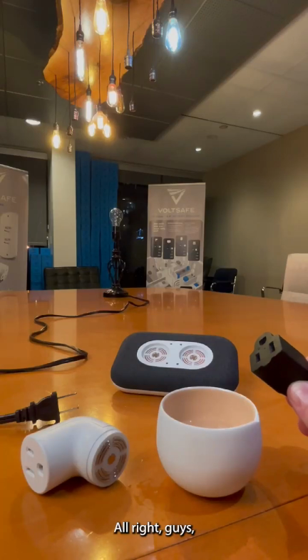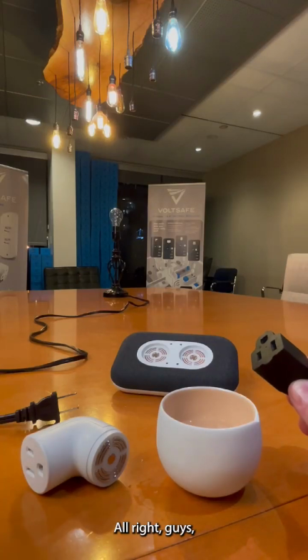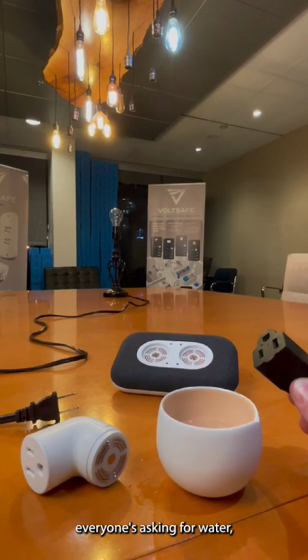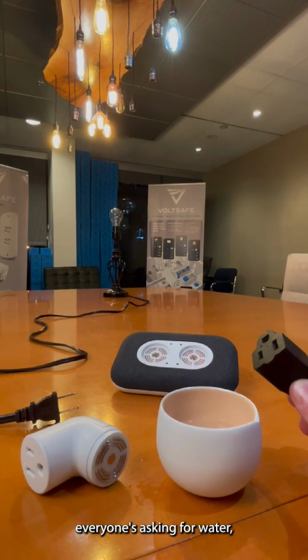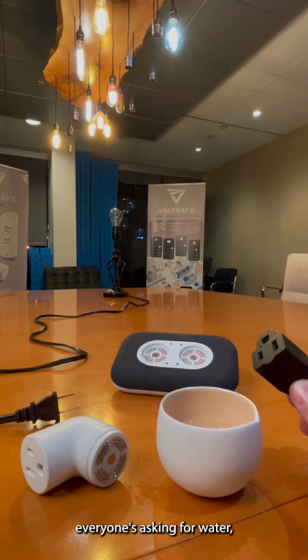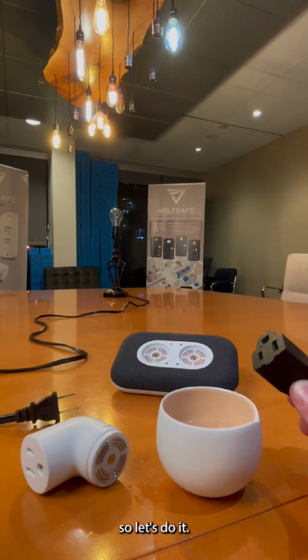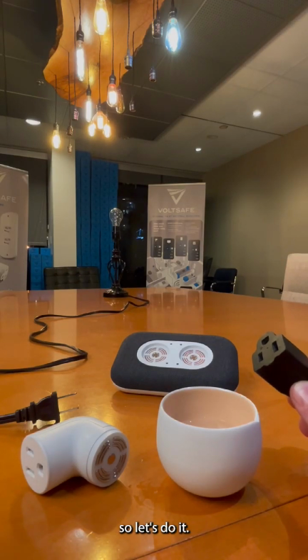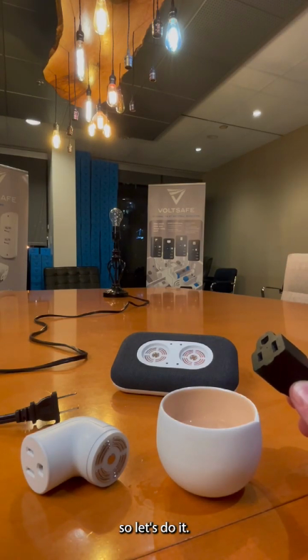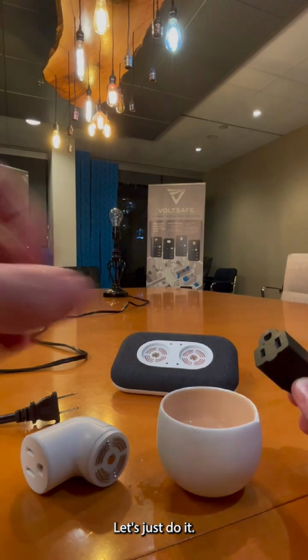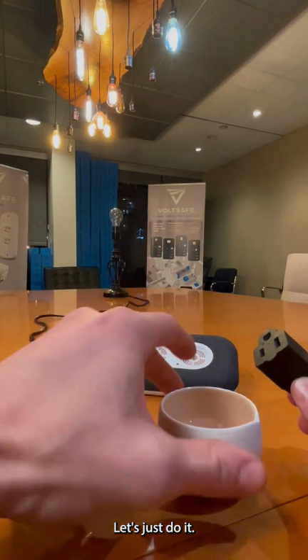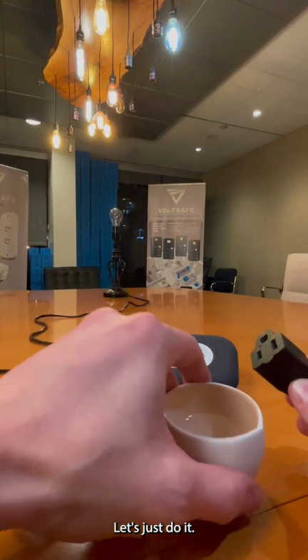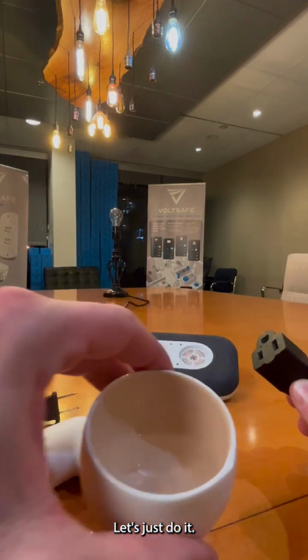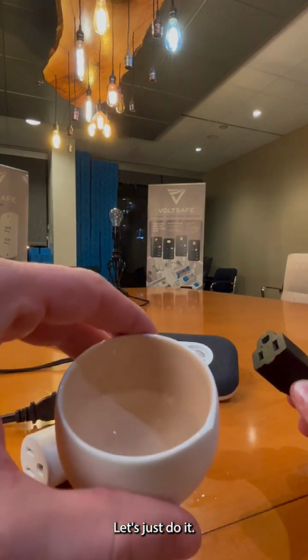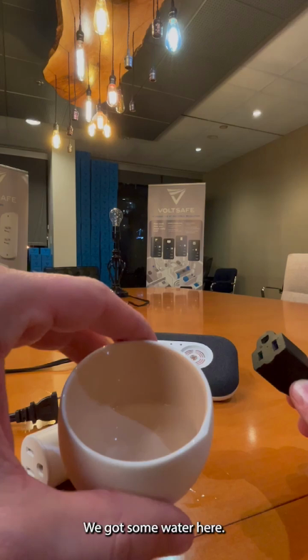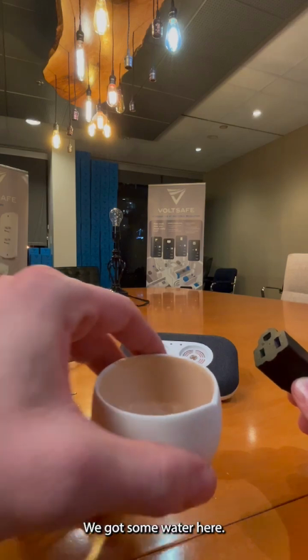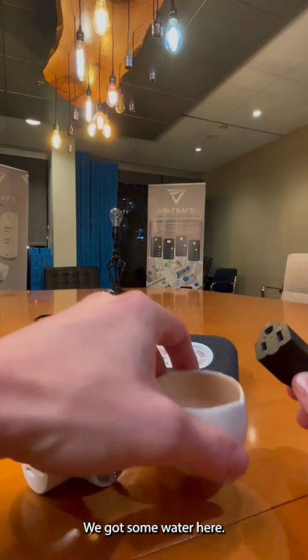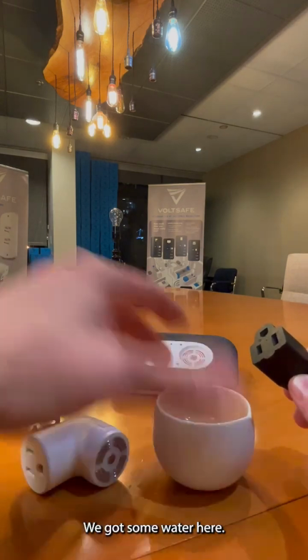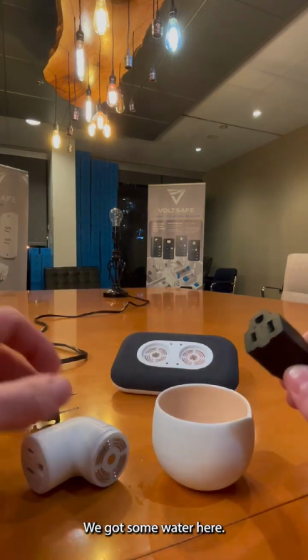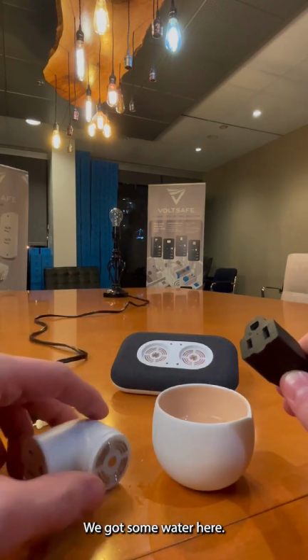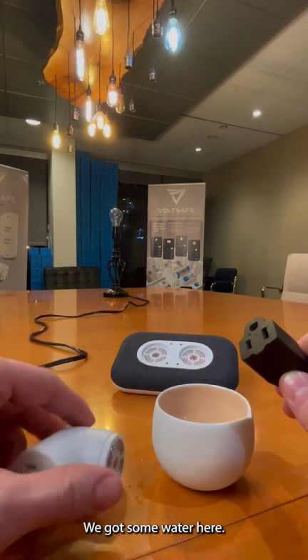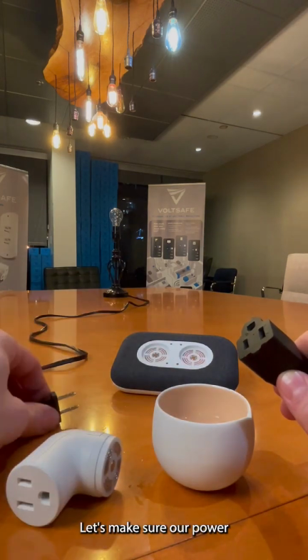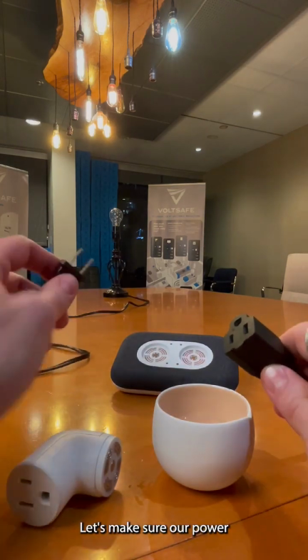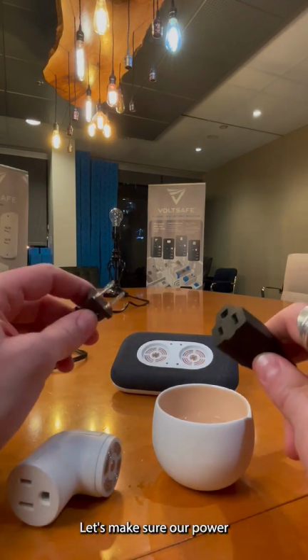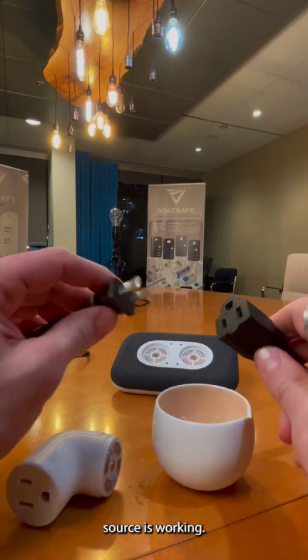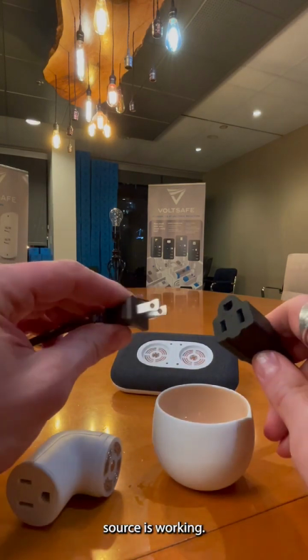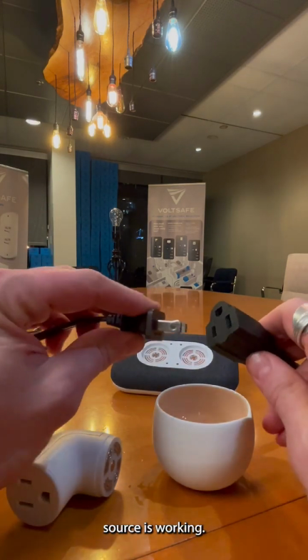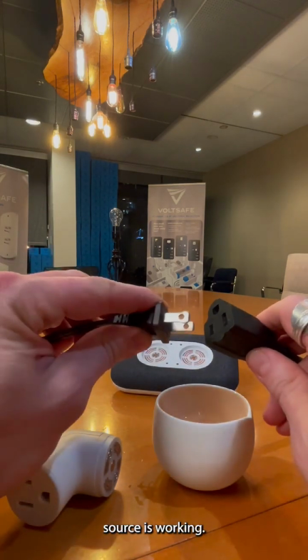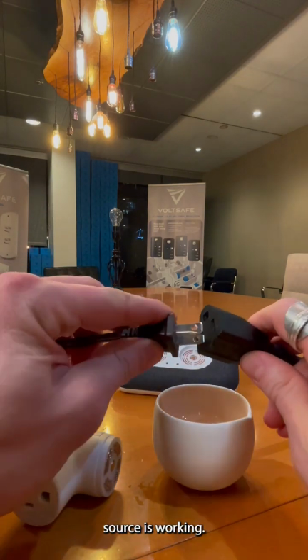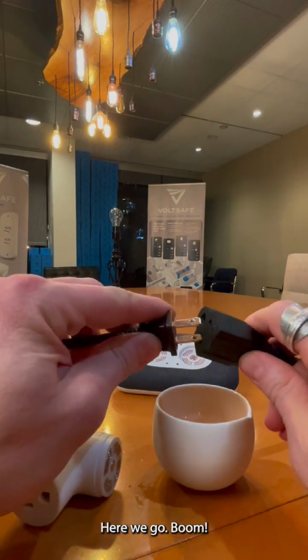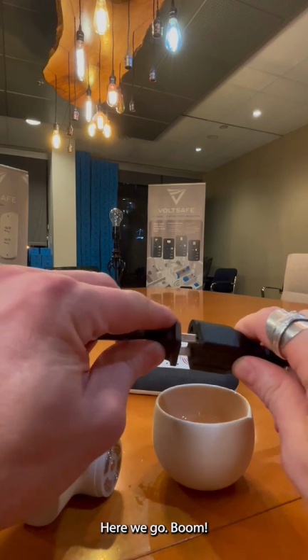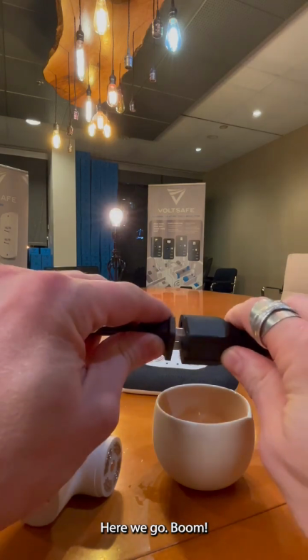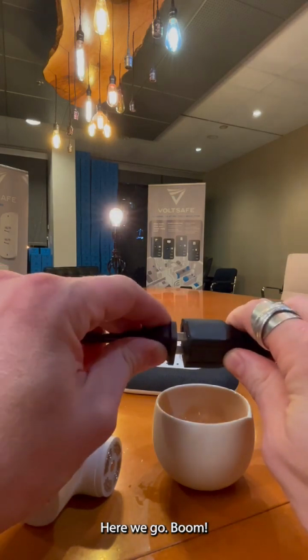All right guys, everyone's asking for water, so let's do it. Let's just do it. We got some water here. Let's make sure our power source is working. Here we go. Boom.